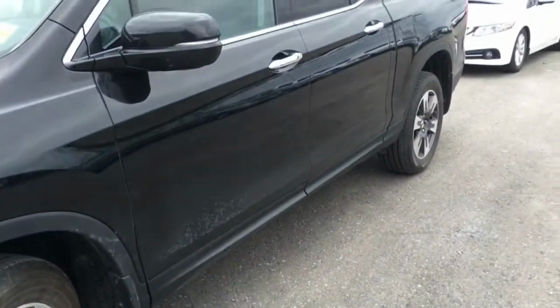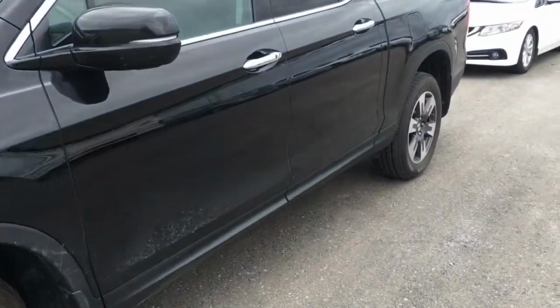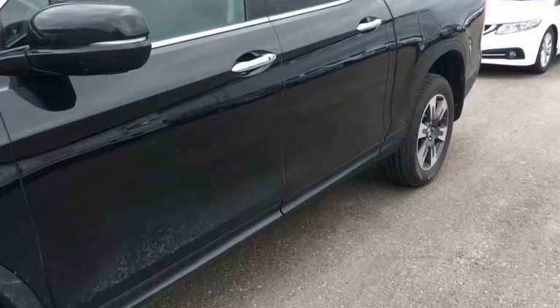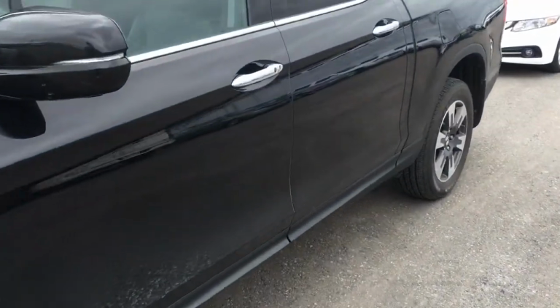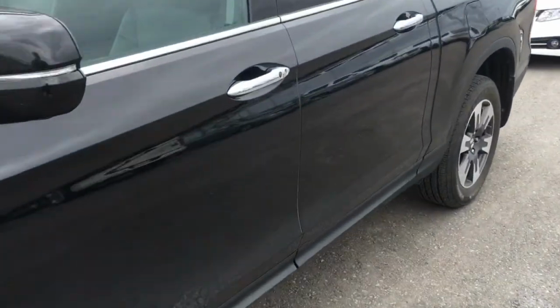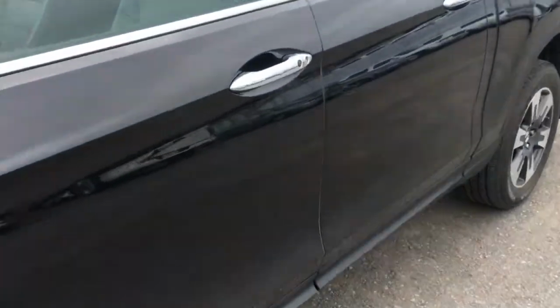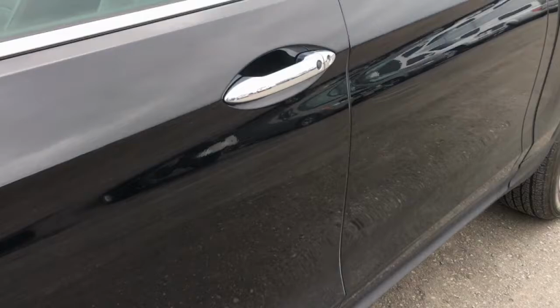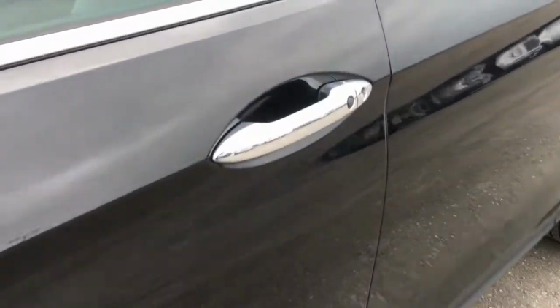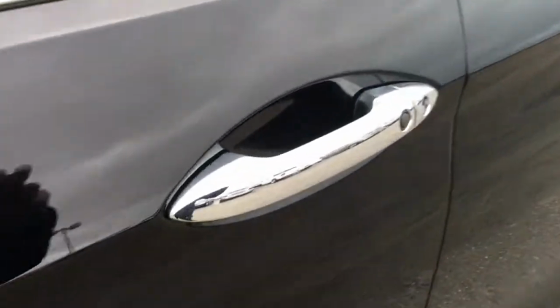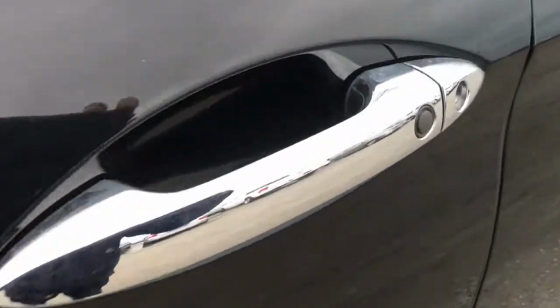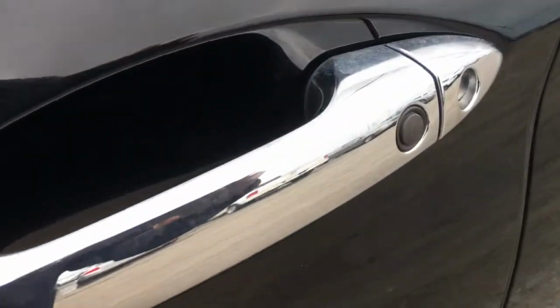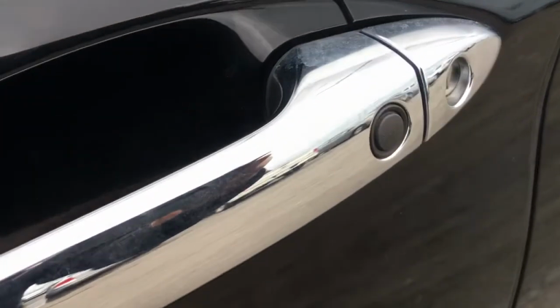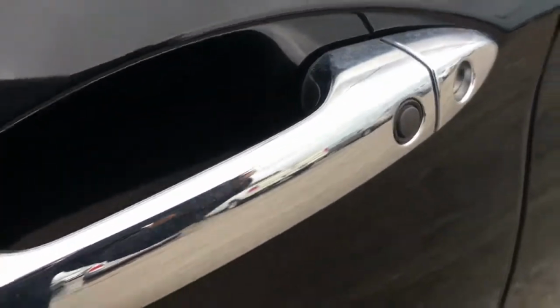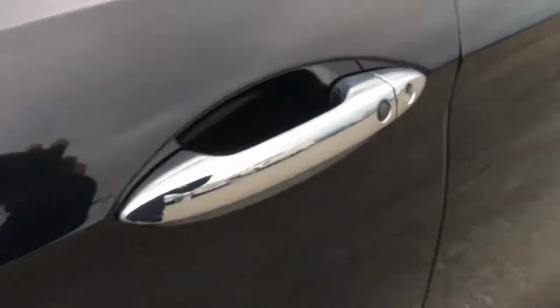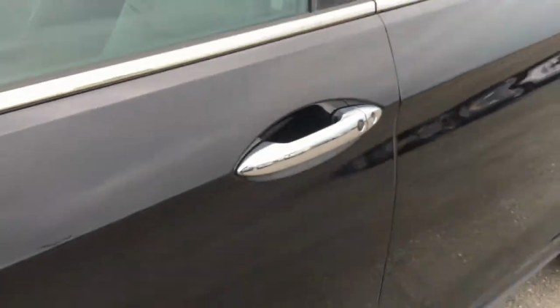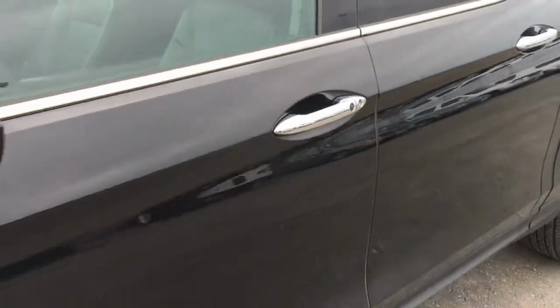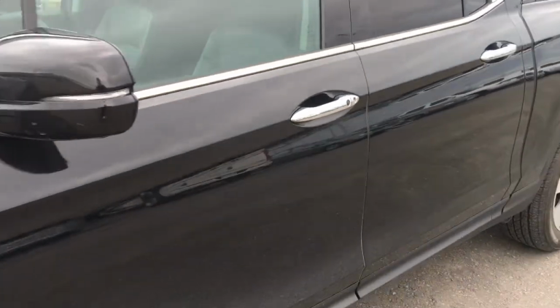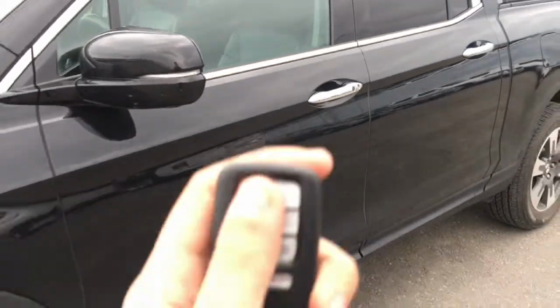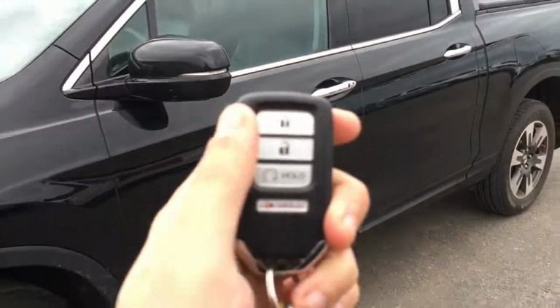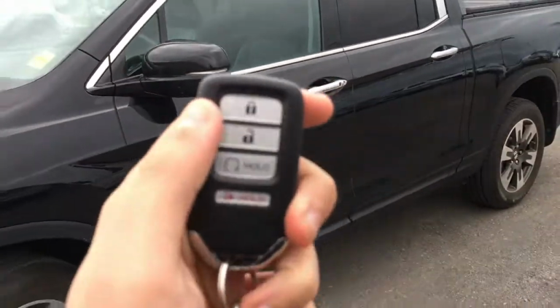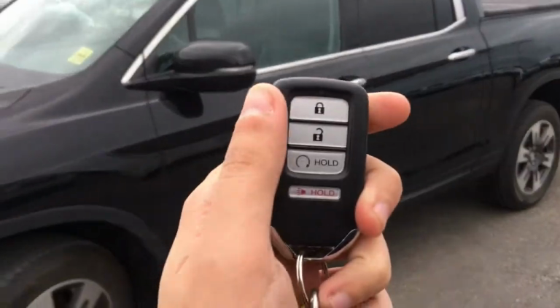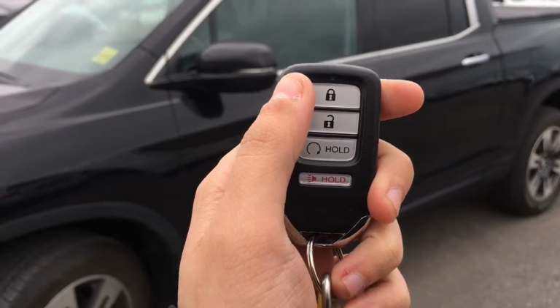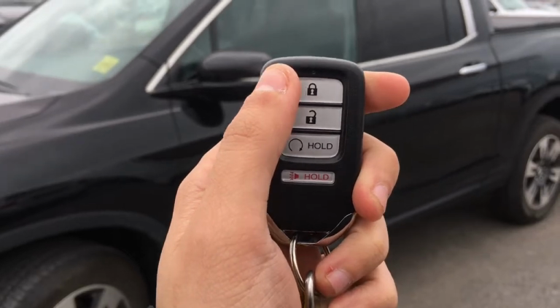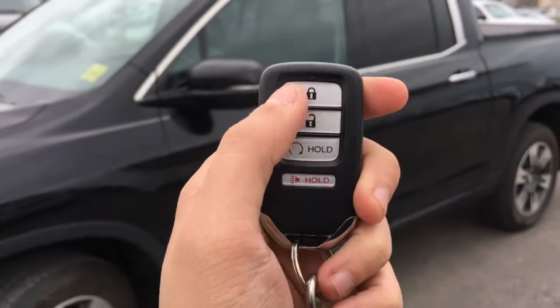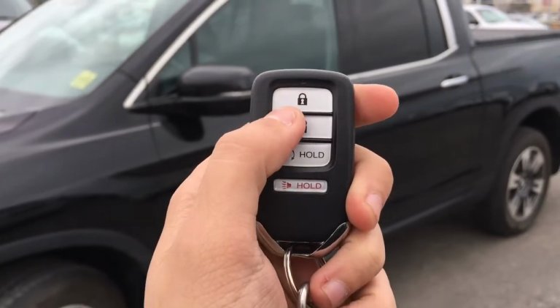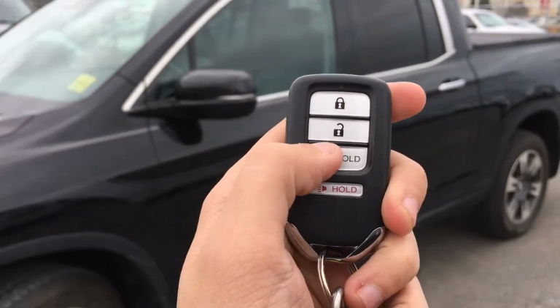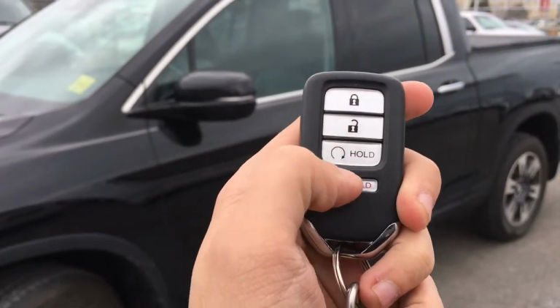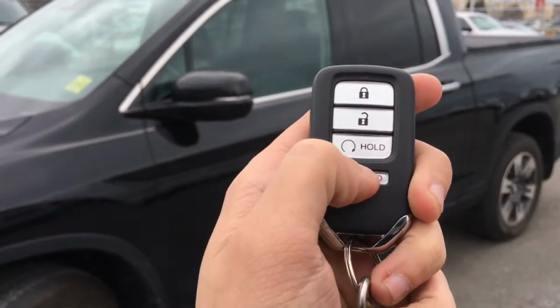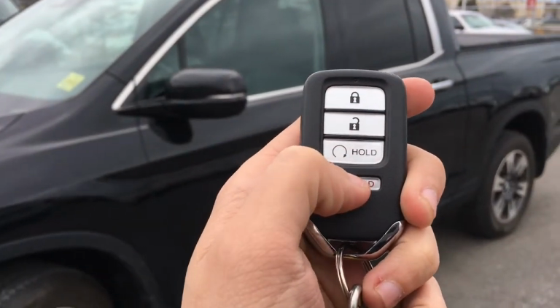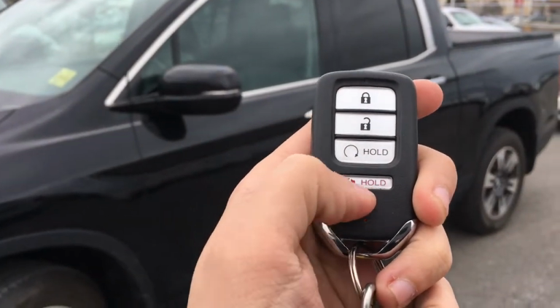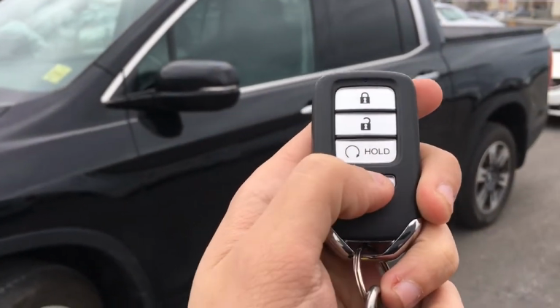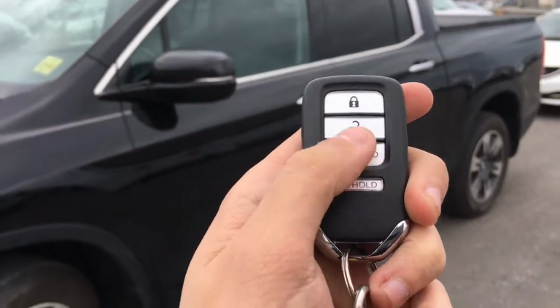When it's time to enter the vehicle you'll have no problem thanks to the proximity key feature, given away by that black button right on the door handle. On the key fob we've got lock, unlock, remote start, as well as a panic button.